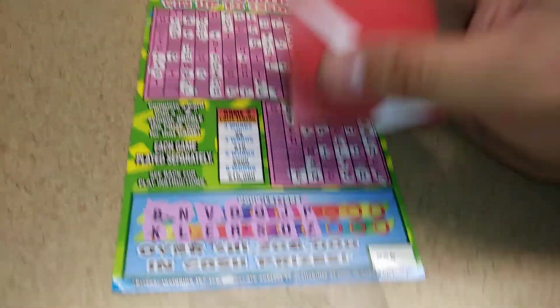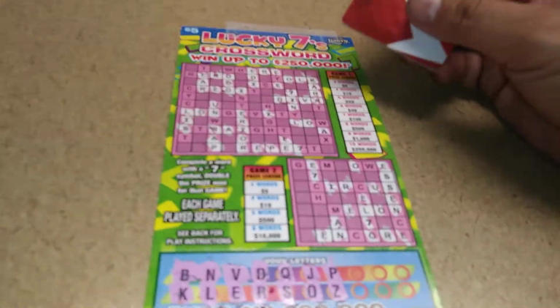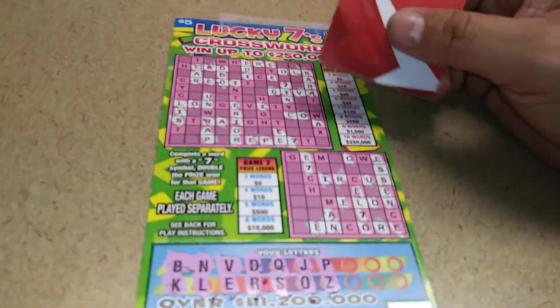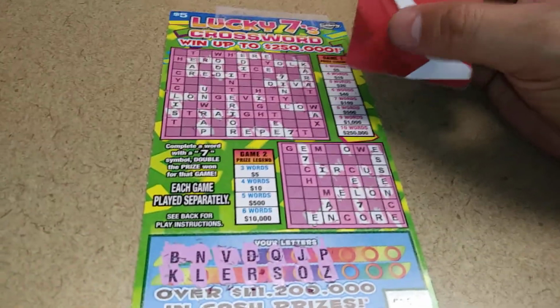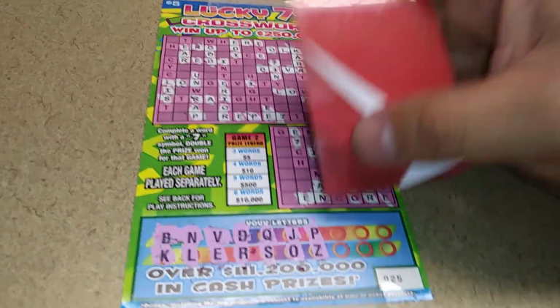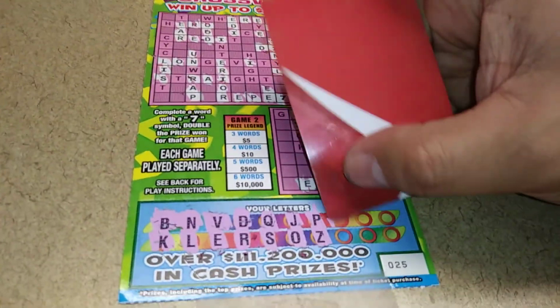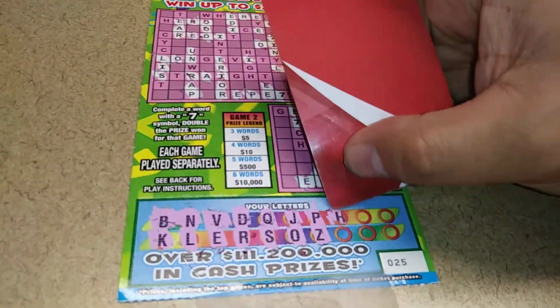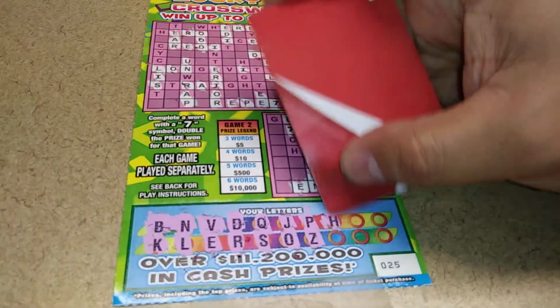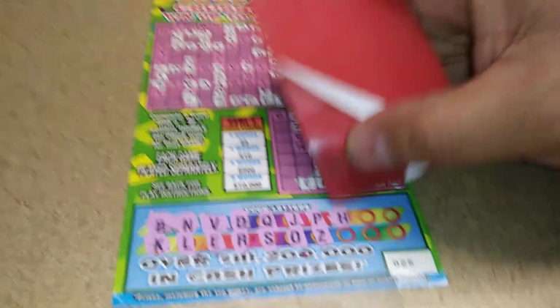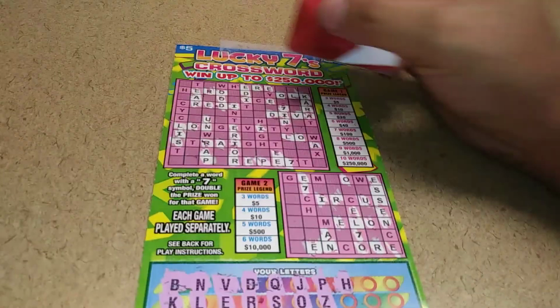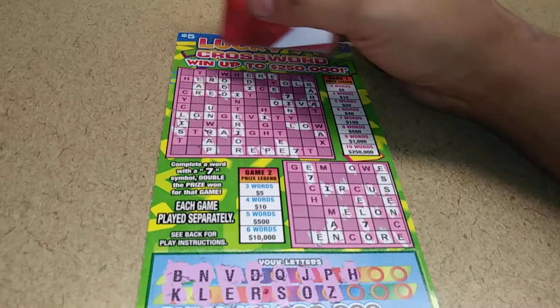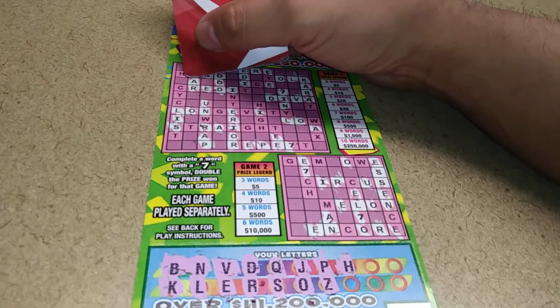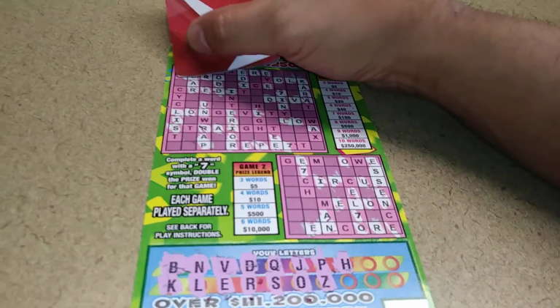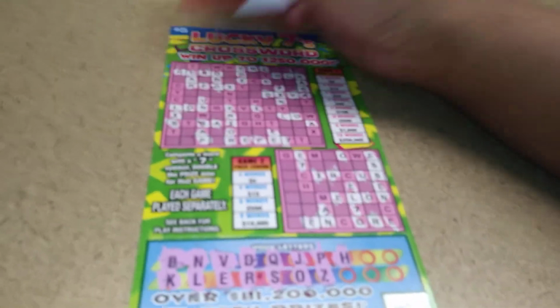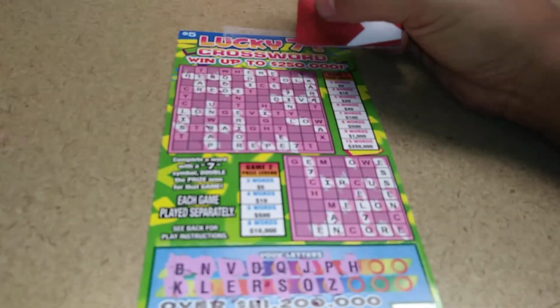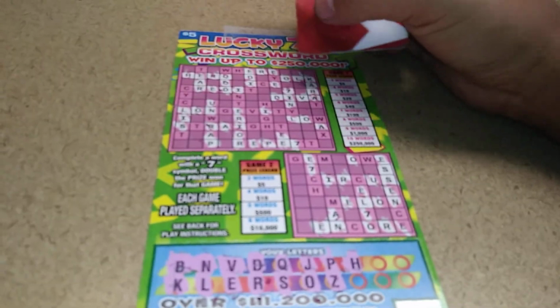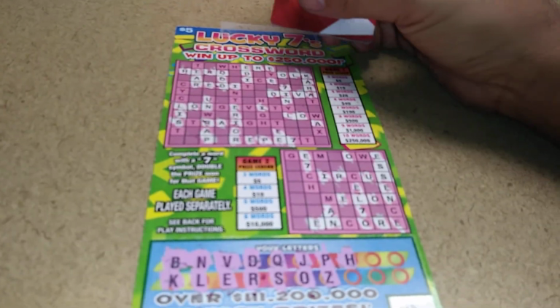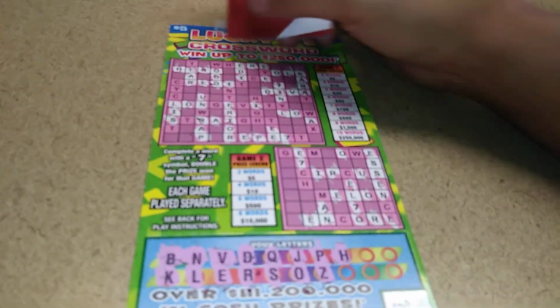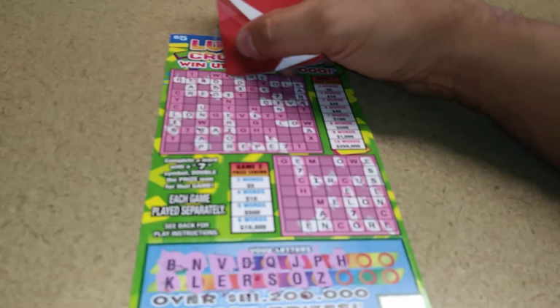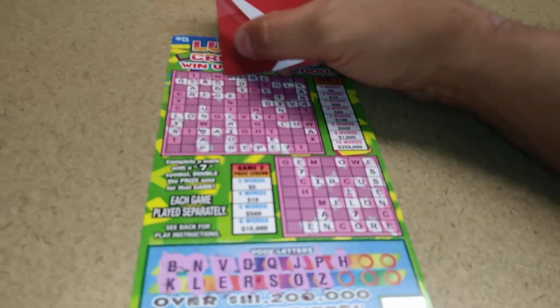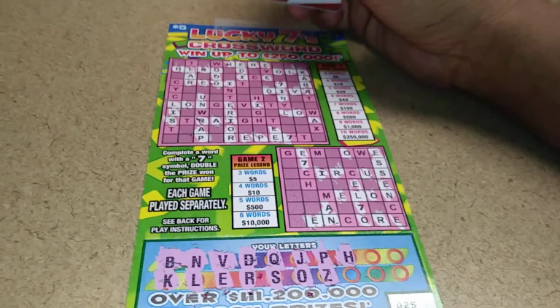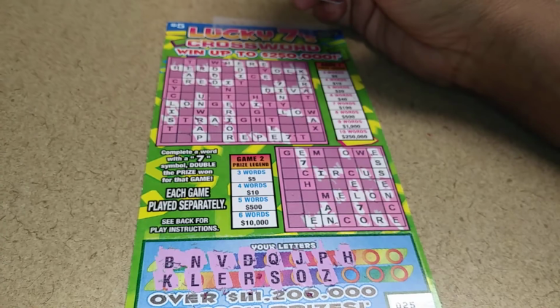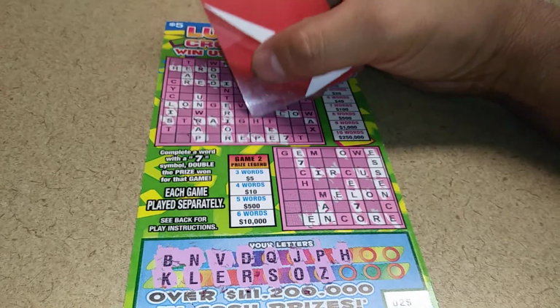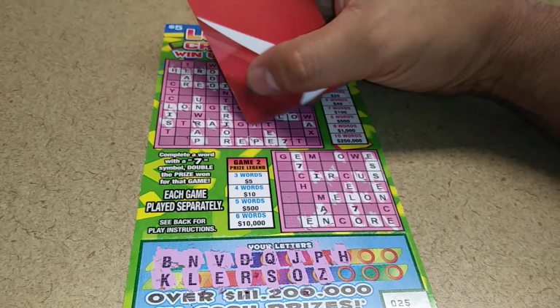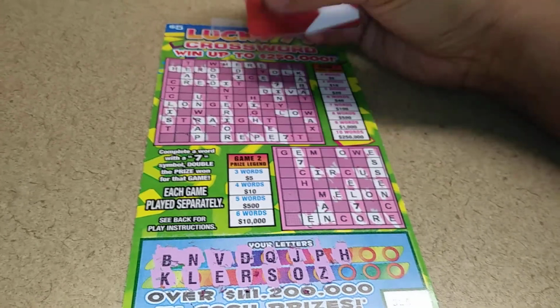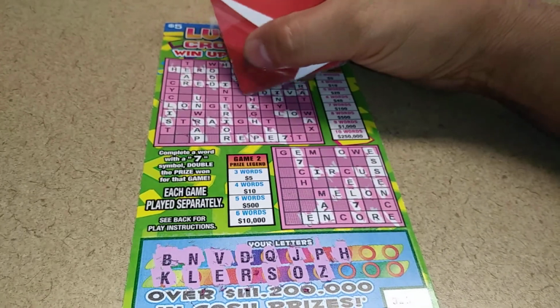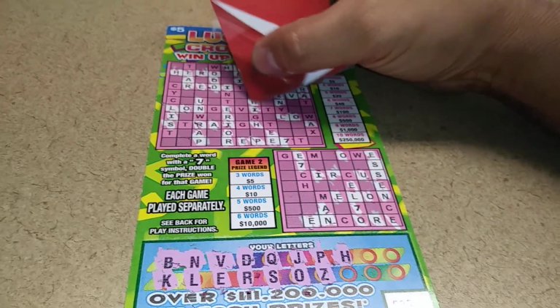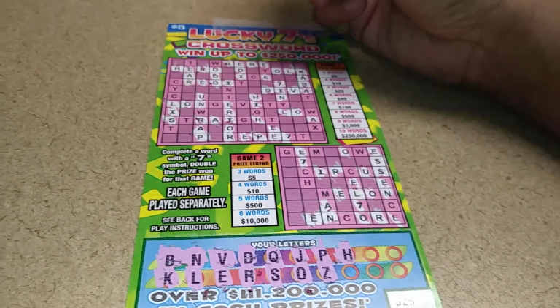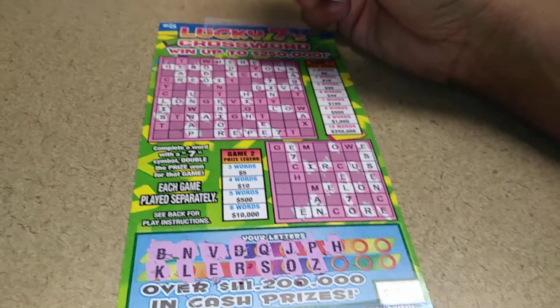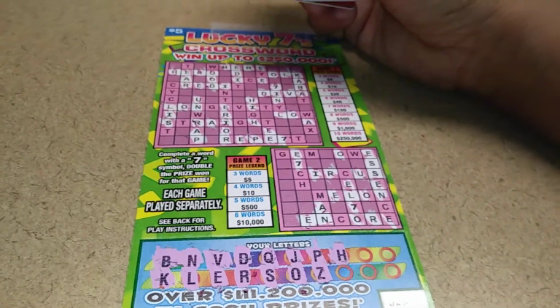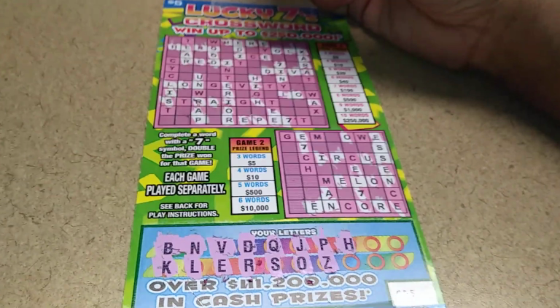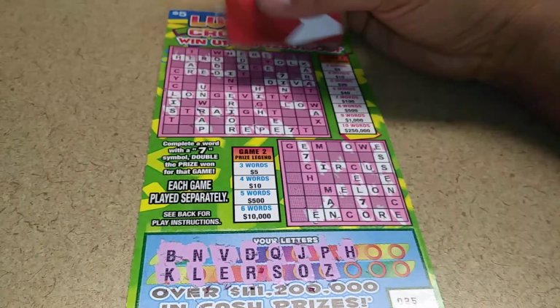A letter Z. A letter H. We got Hero and Diva on top — one more word and we win. A W would be nice, or a G would be nice as well.